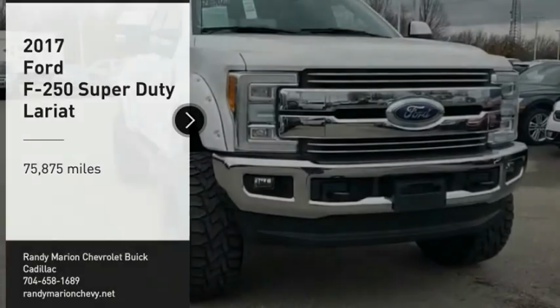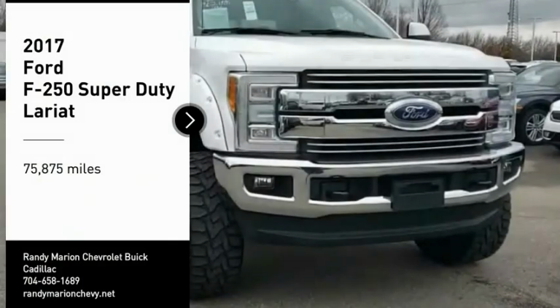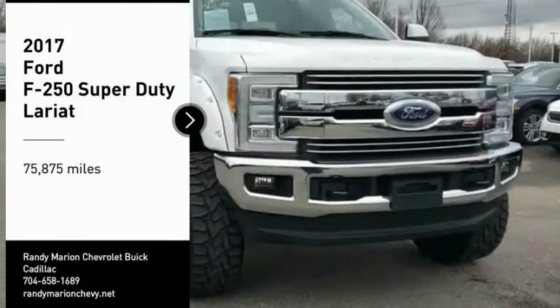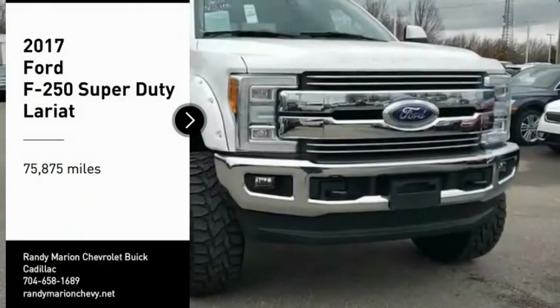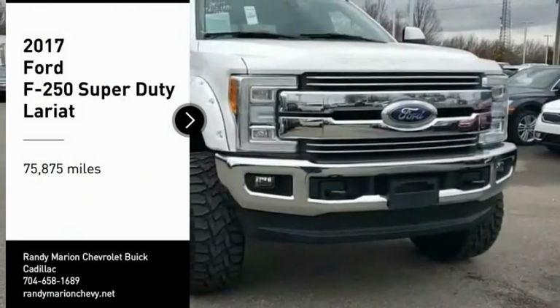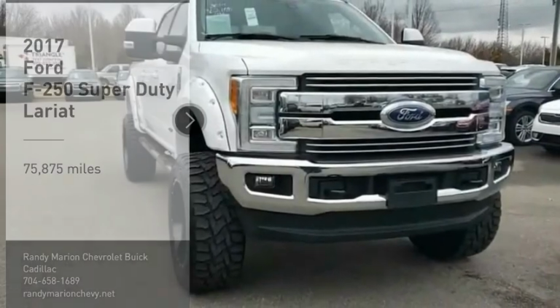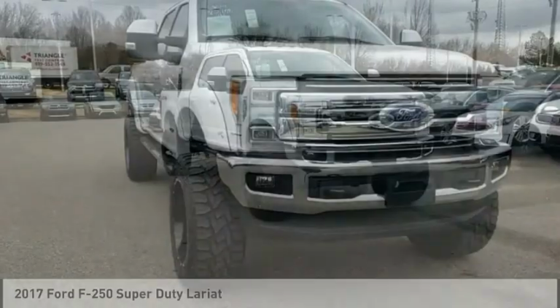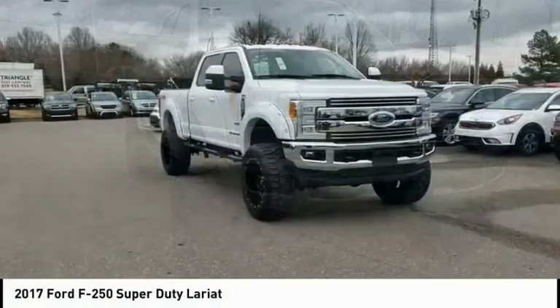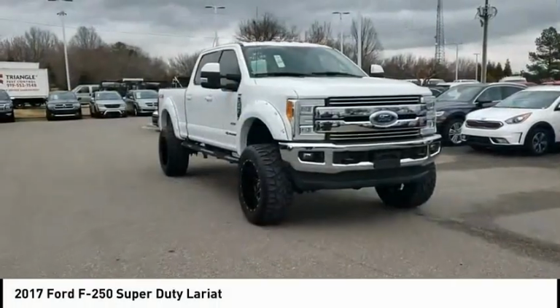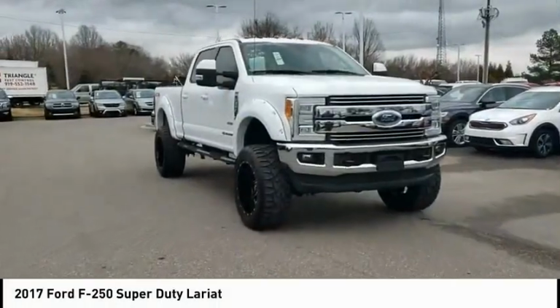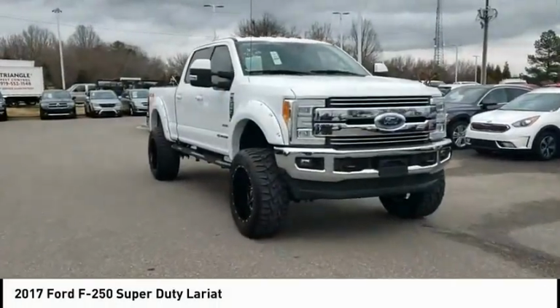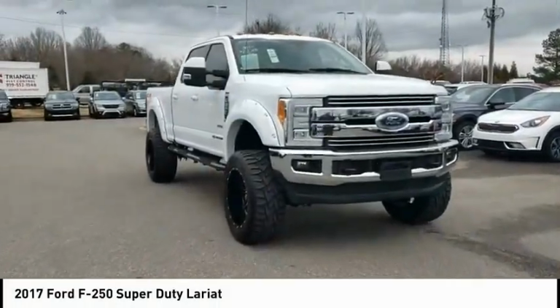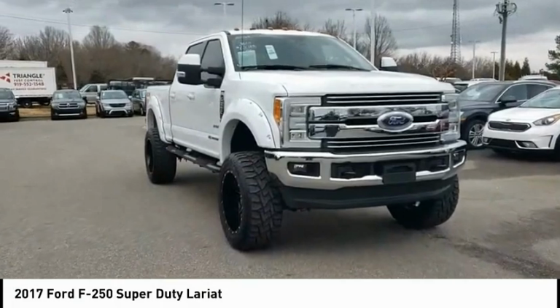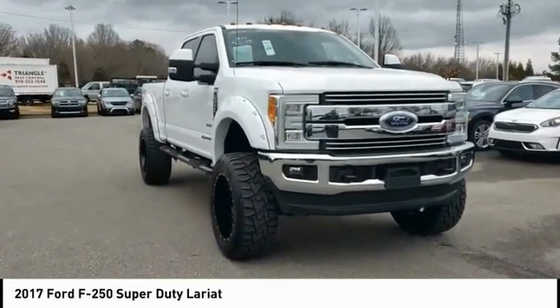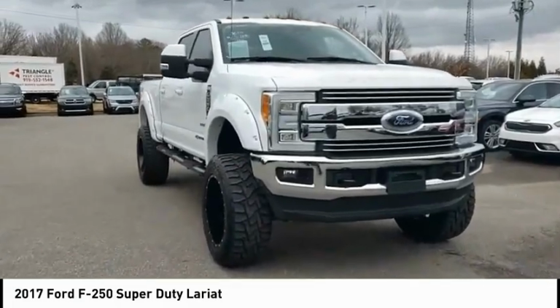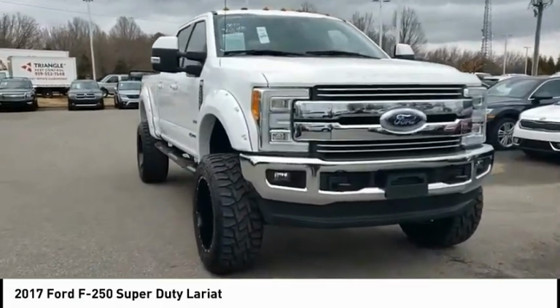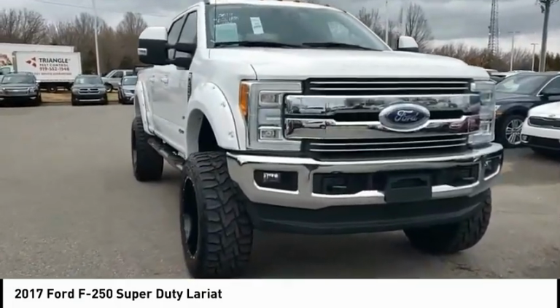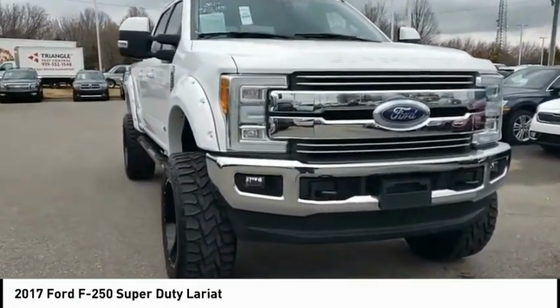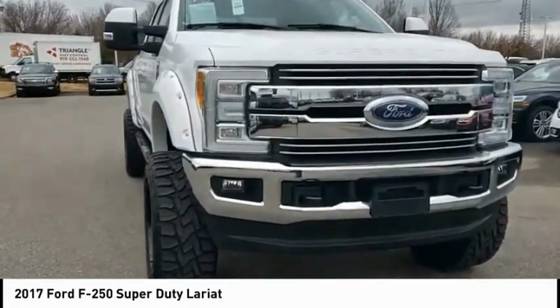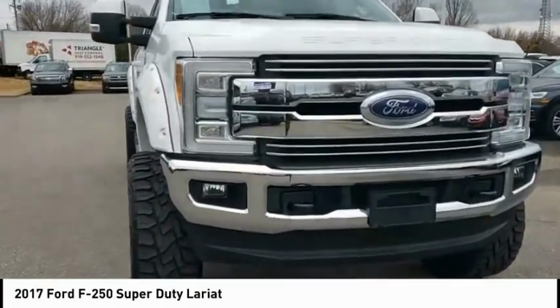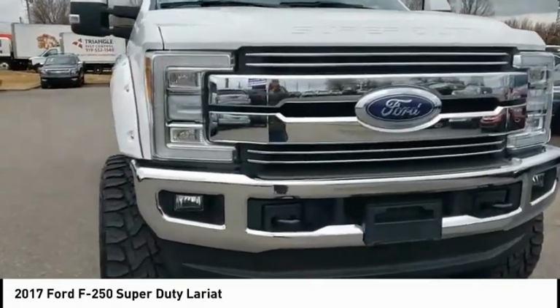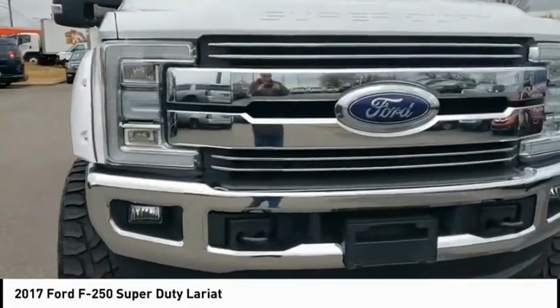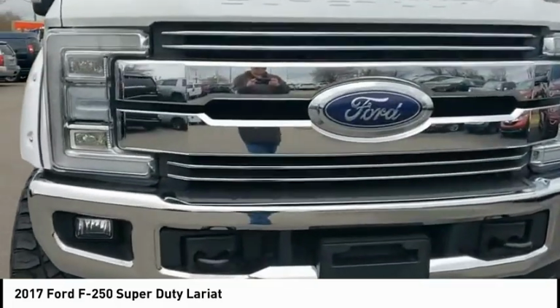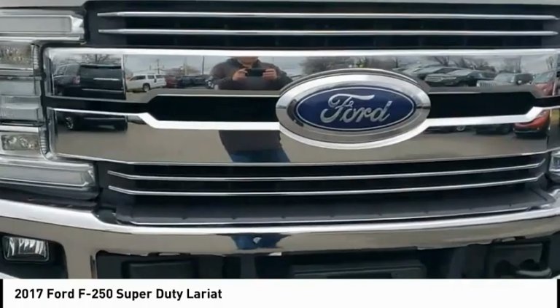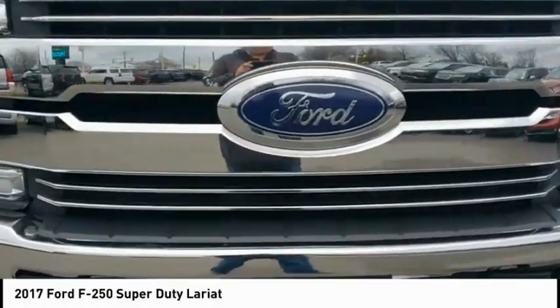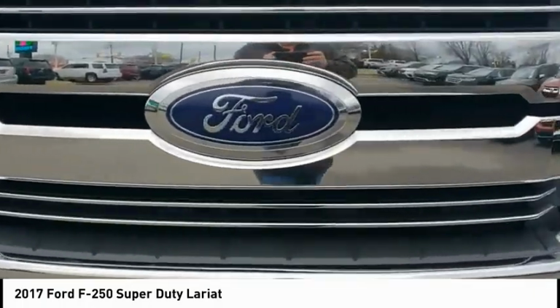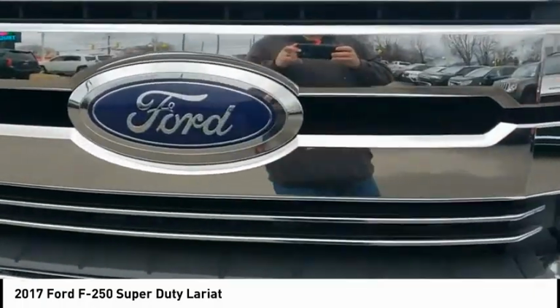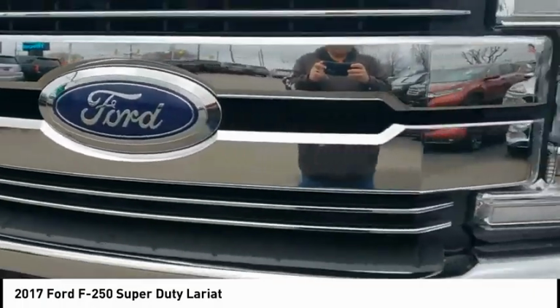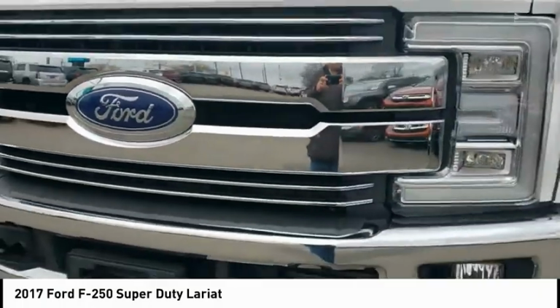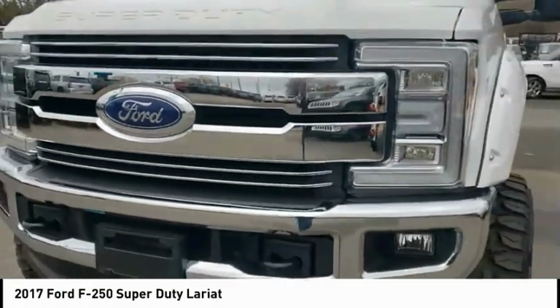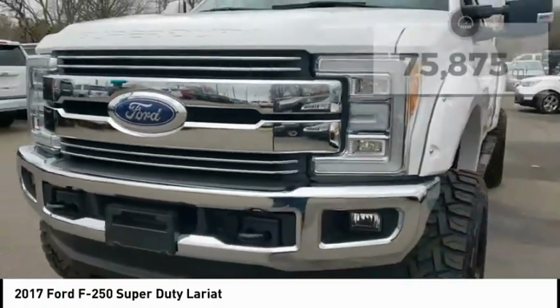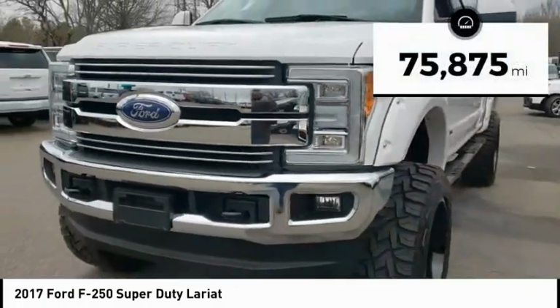Looking for the right vehicle? Check out the 2017 F-250 Super Duty — head-to-head fuel efficiency, head-to-head towing, head-to-head torque. Ford F-250 Super Duty.